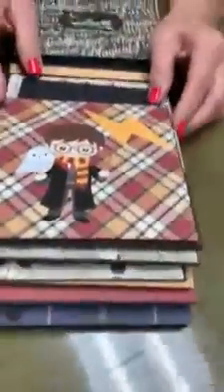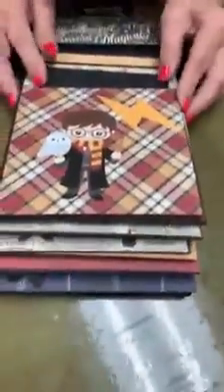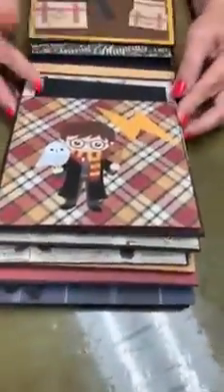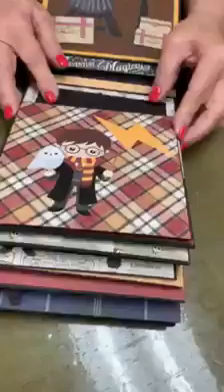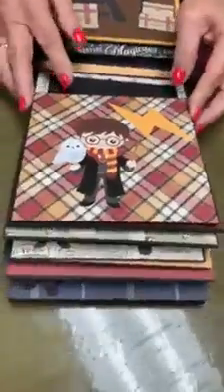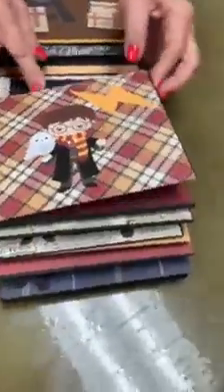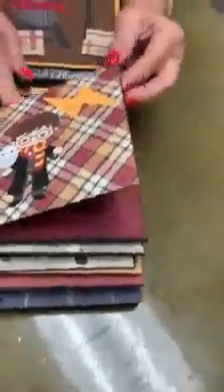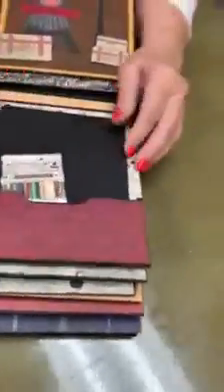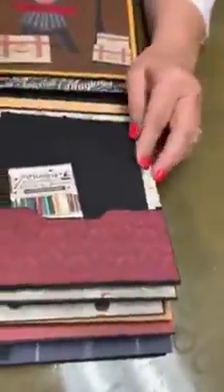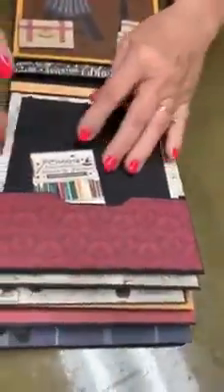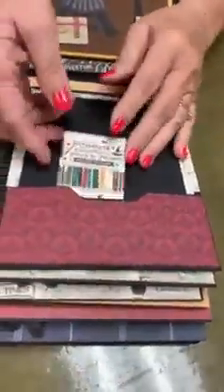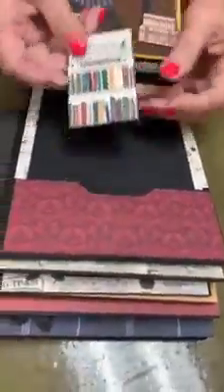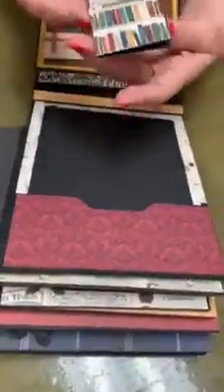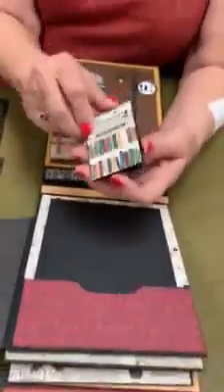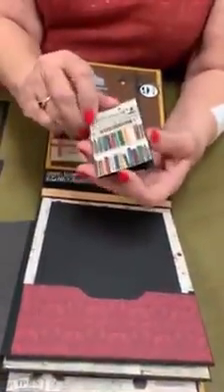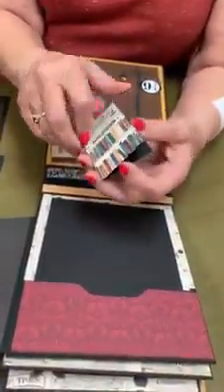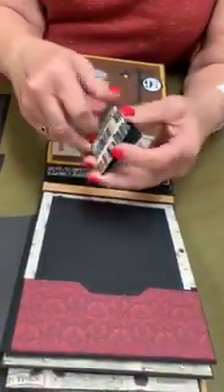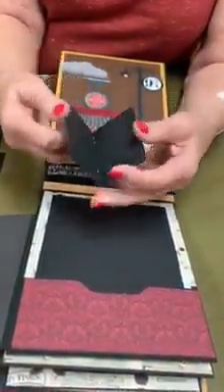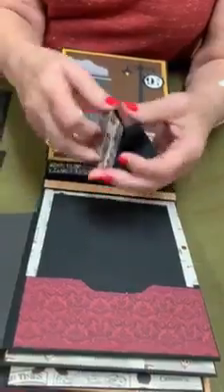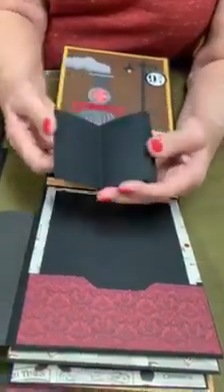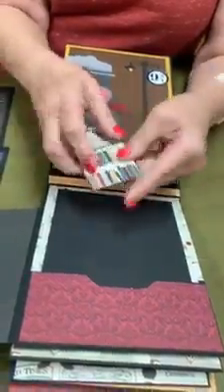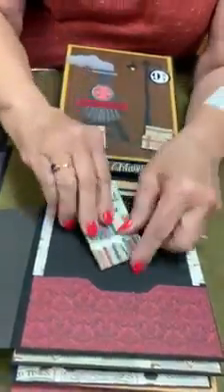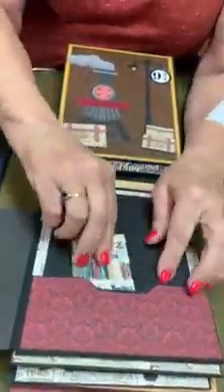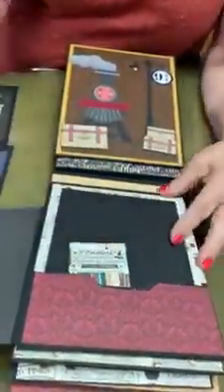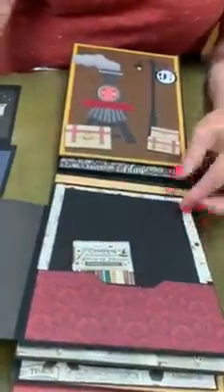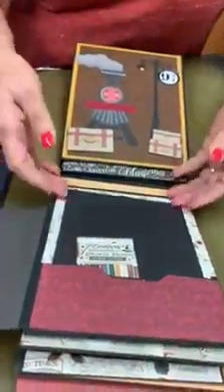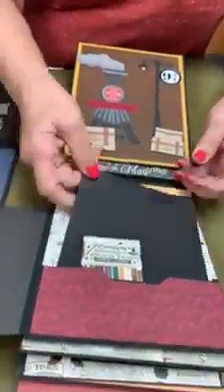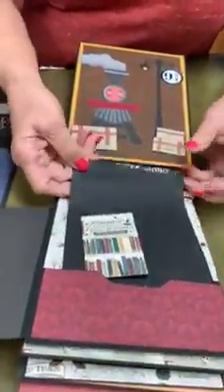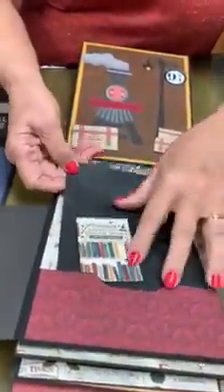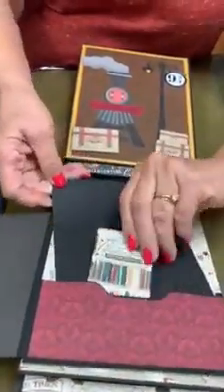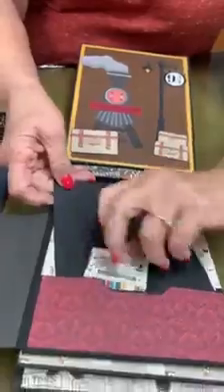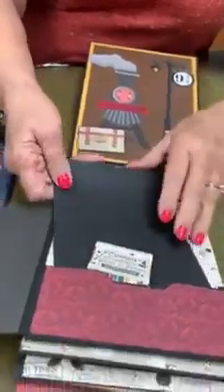And here is Harry again with his owl. And there's a little booklet — a little book — you can put whatever you want in that little booklet. And another spot to put pictures.